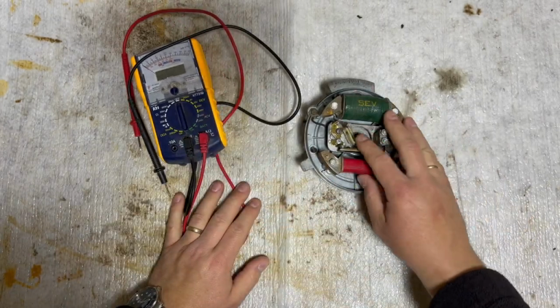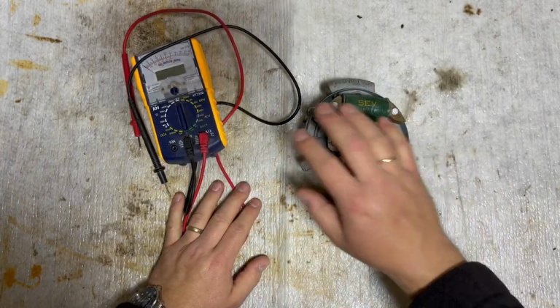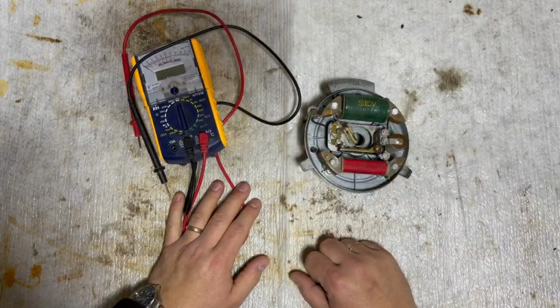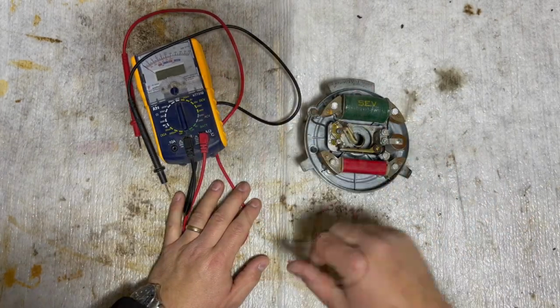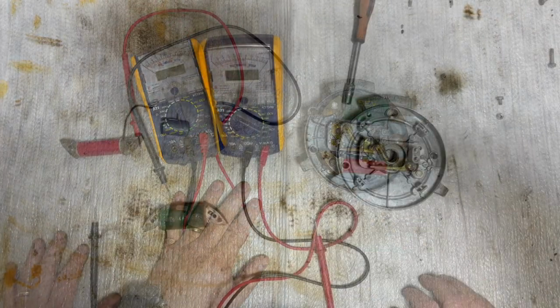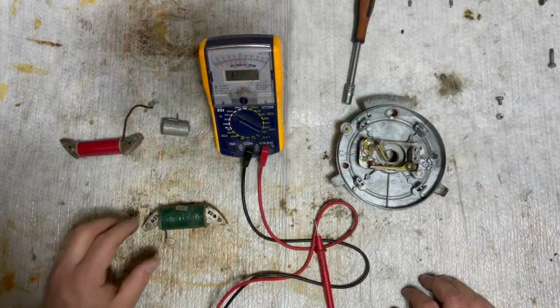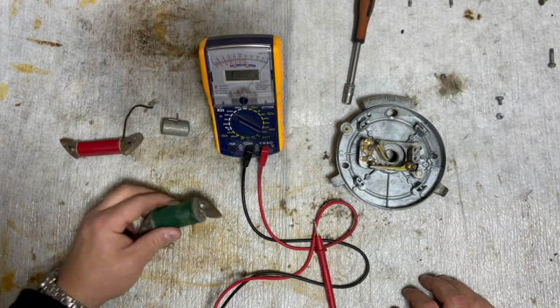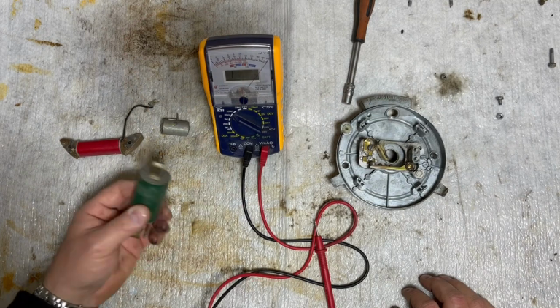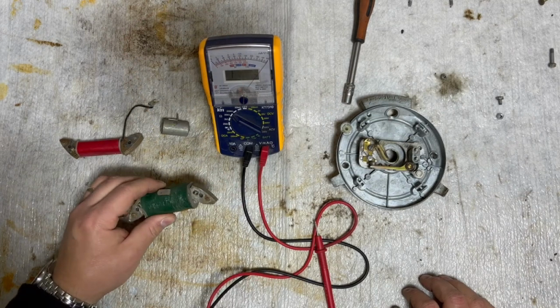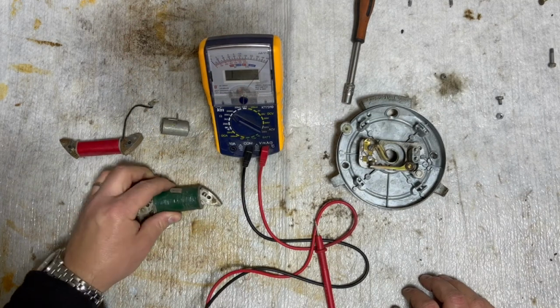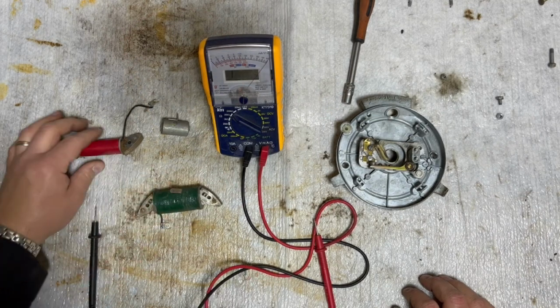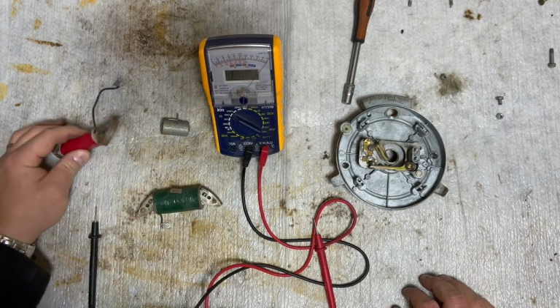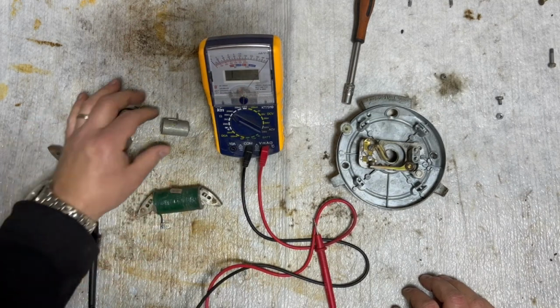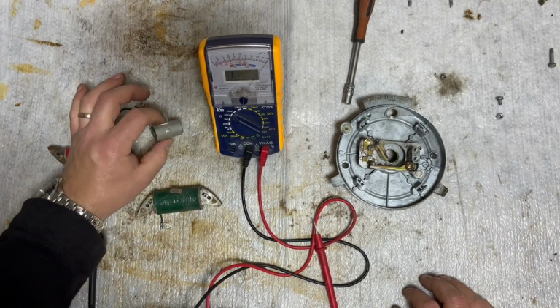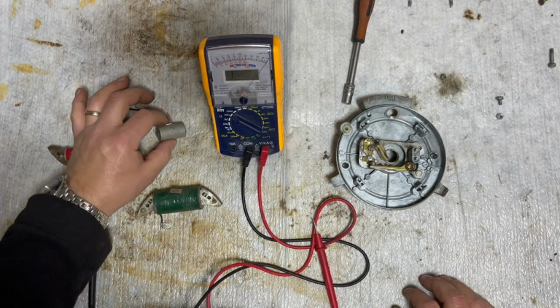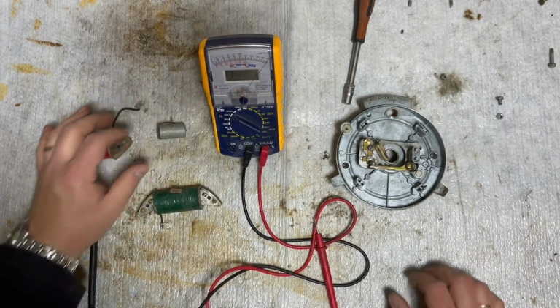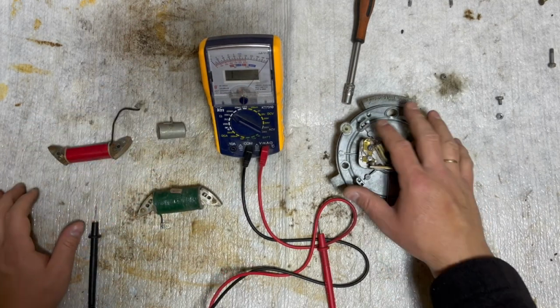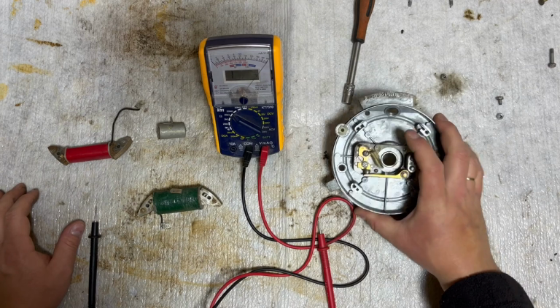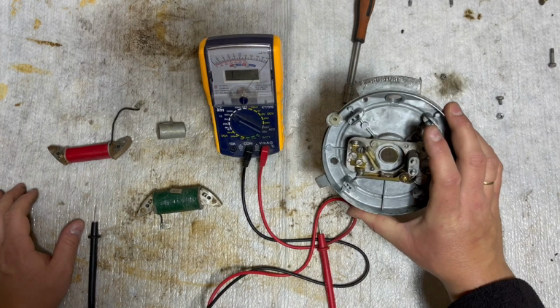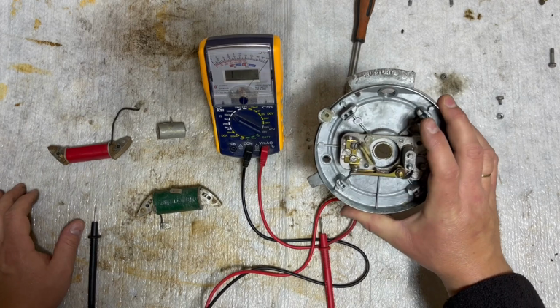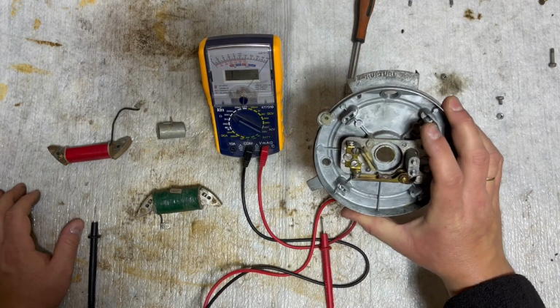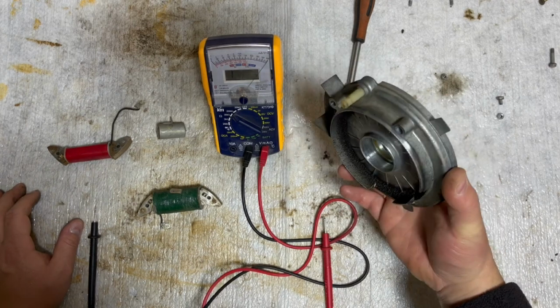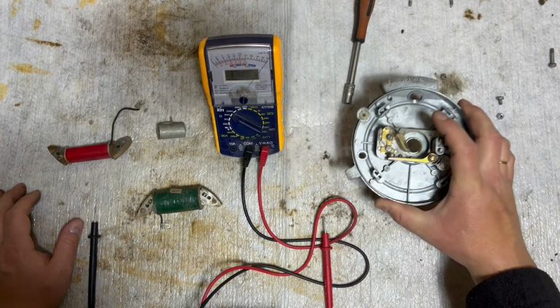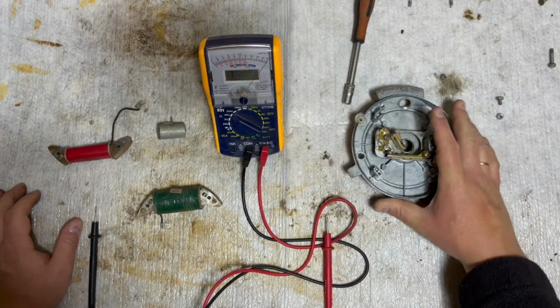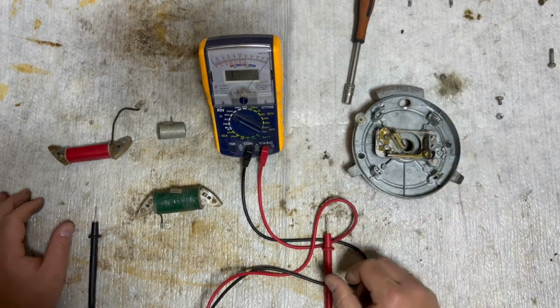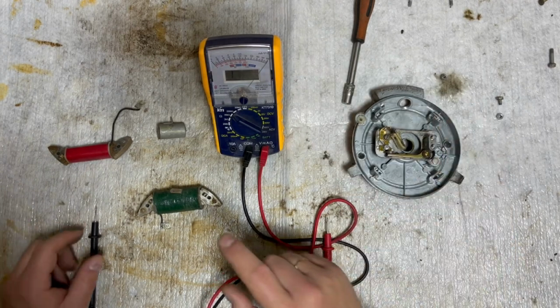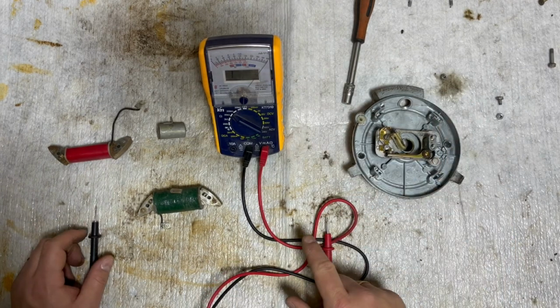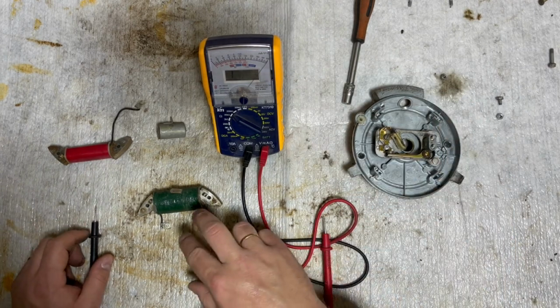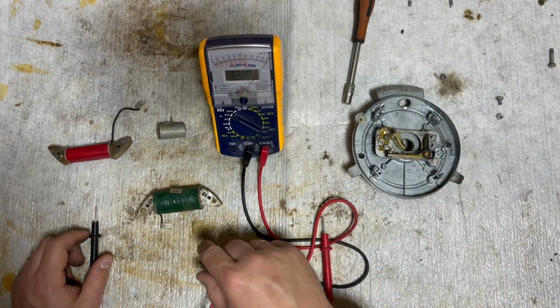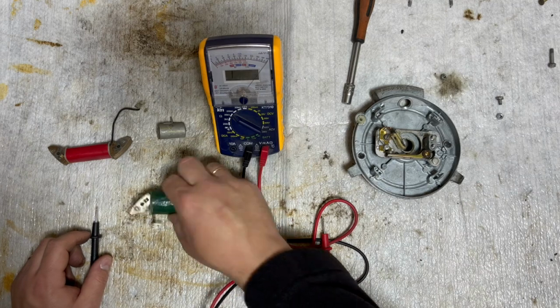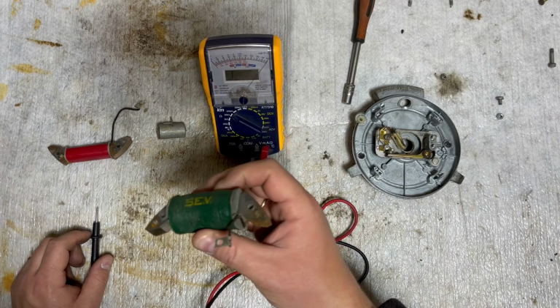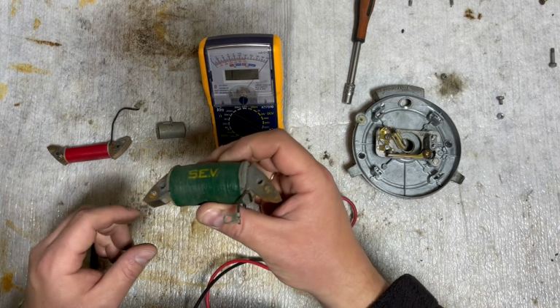Let me take these off and then I'll show you how to do it. Now we have taken off the ignition coil, lighting coil, and the condensator from the starter plate. We're going to do two readings on this one.